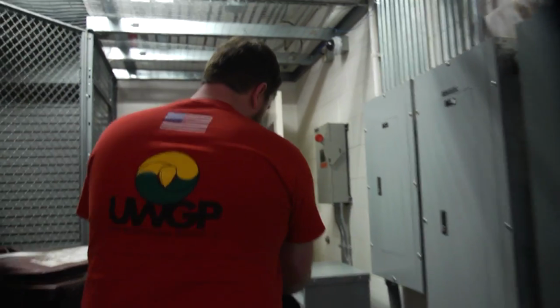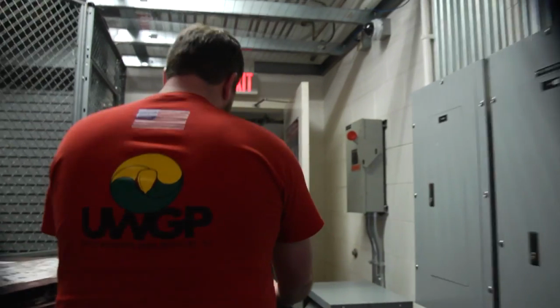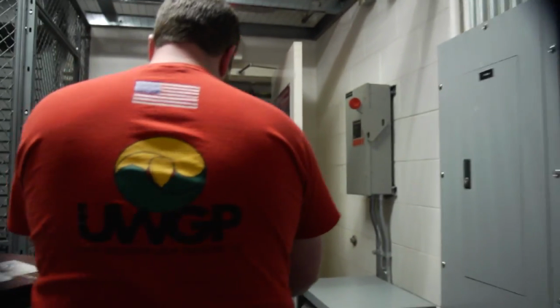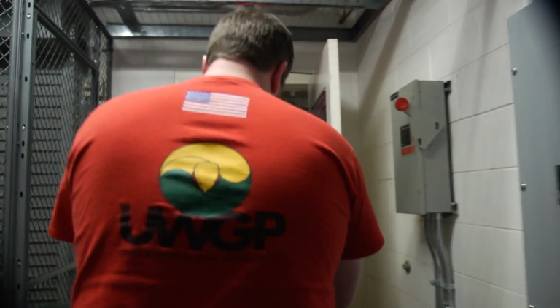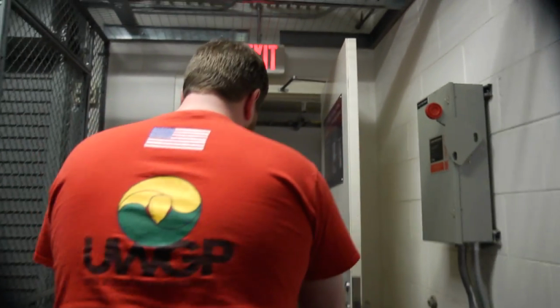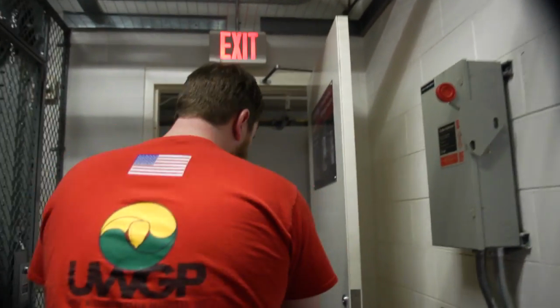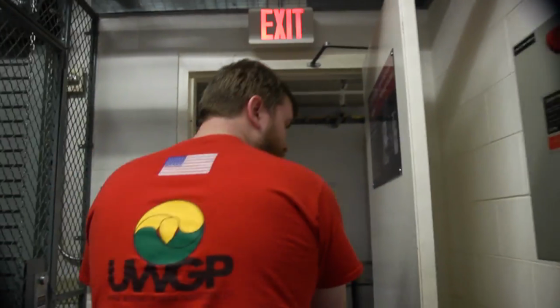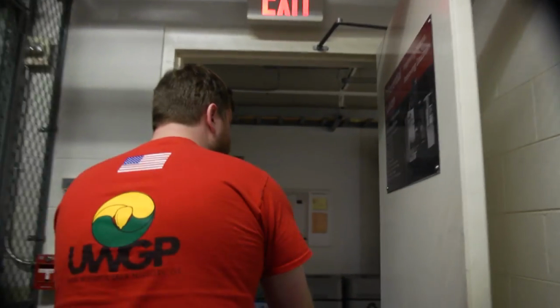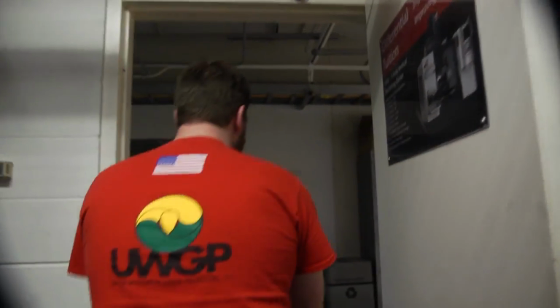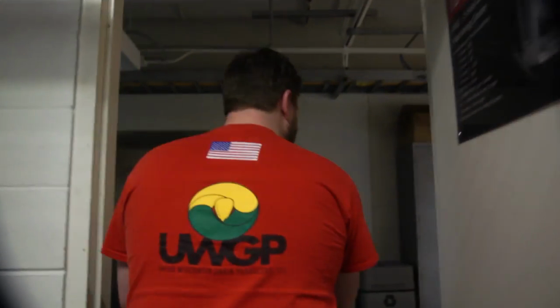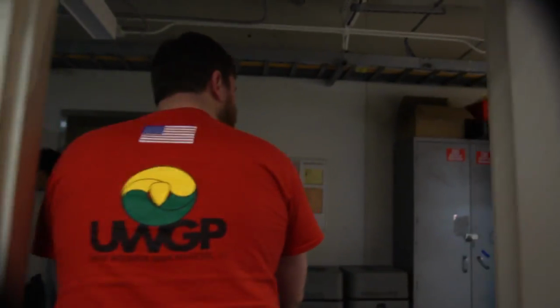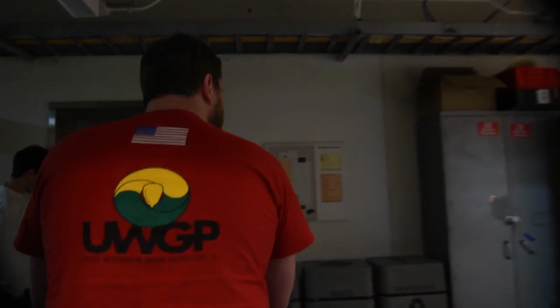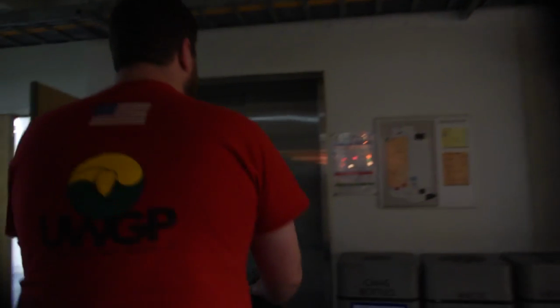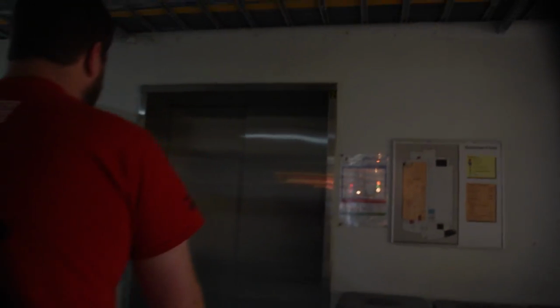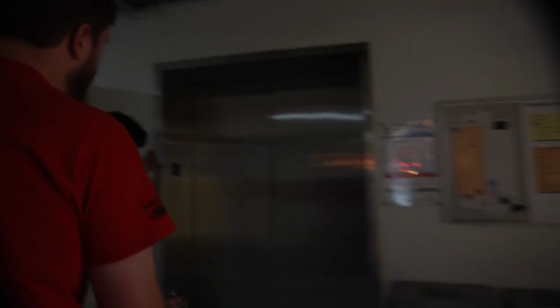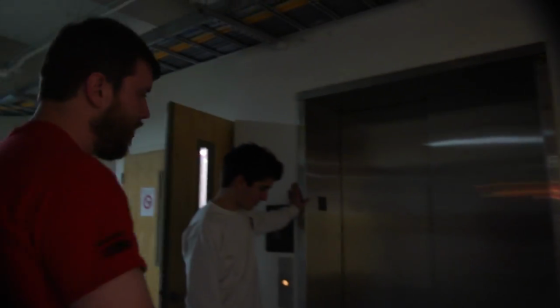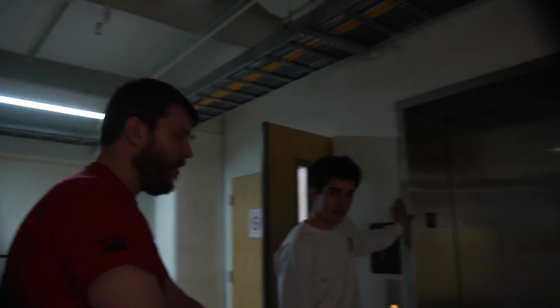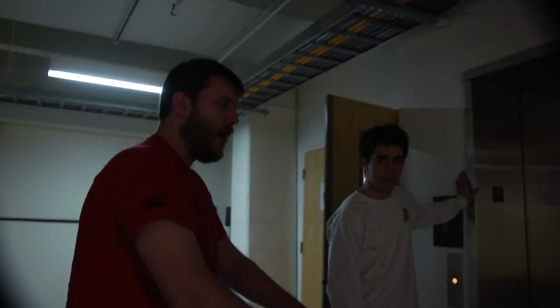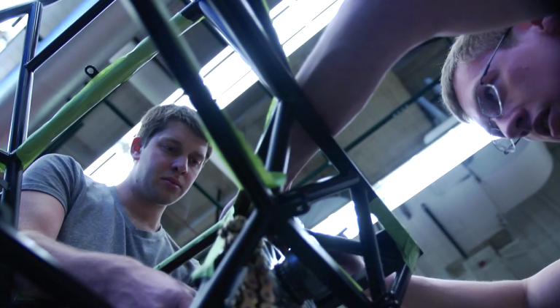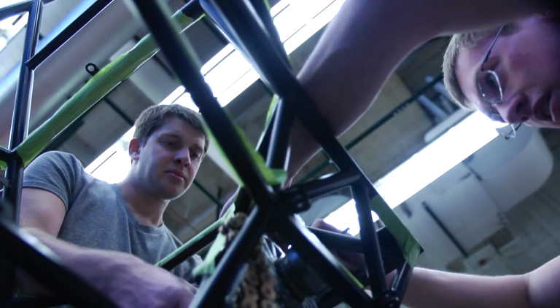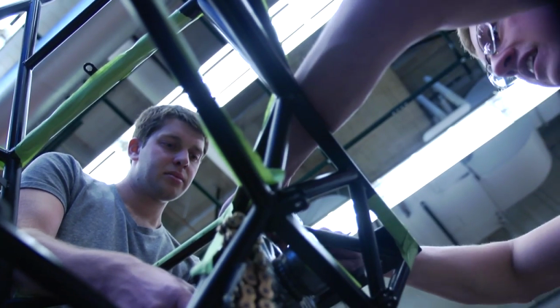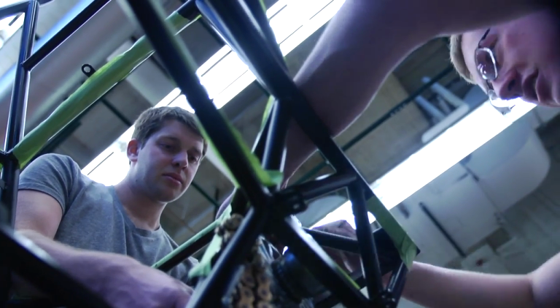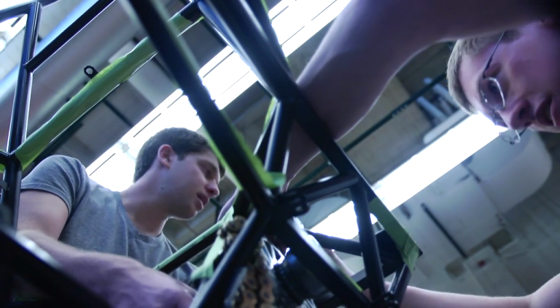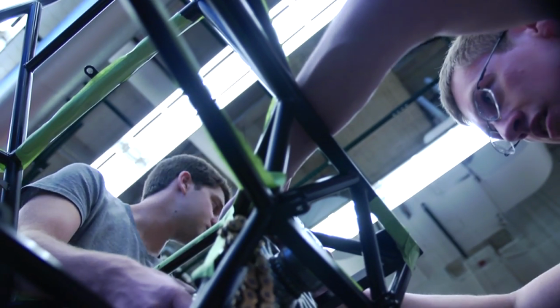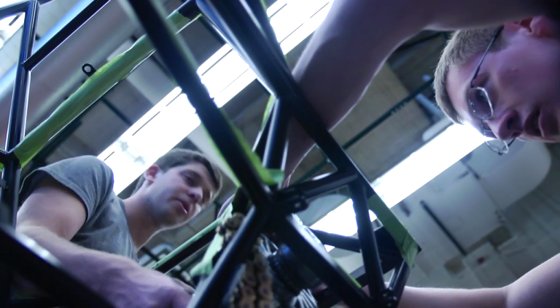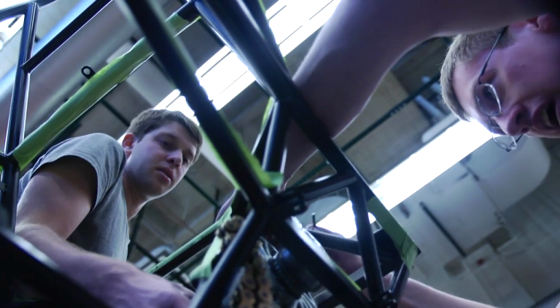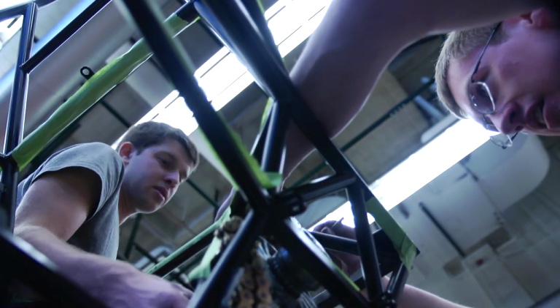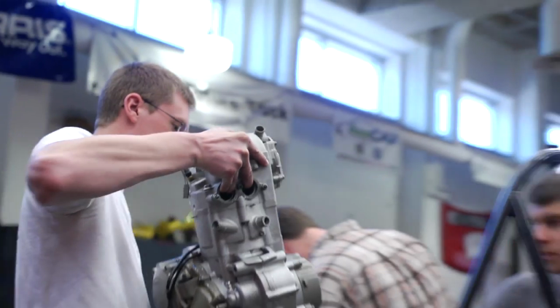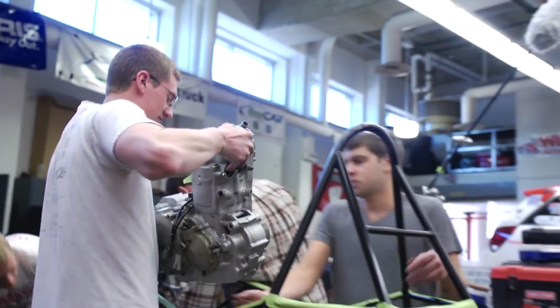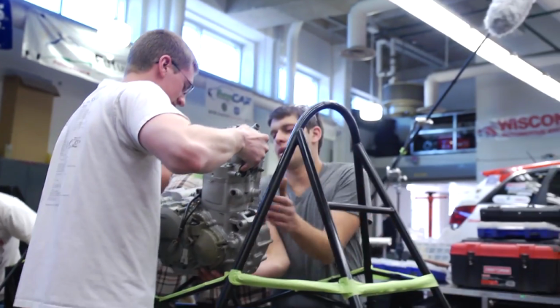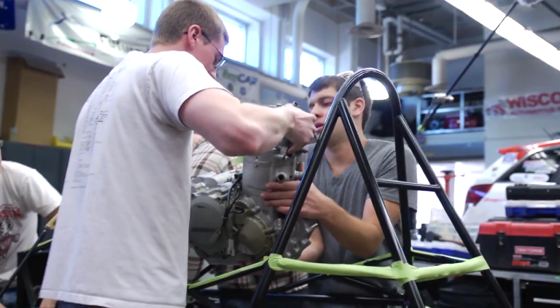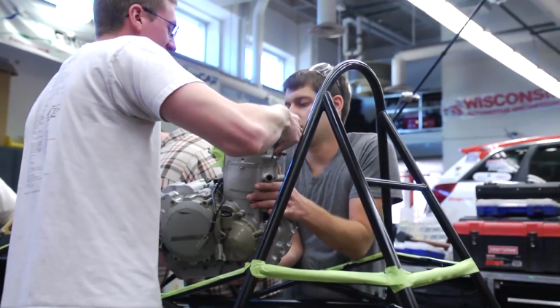We're heading upstairs from the basement of ECB to the workshop here, where everybody's assembling the car. Today we're going to try and get this engine buttoned up and in the car, hopefully running tonight.